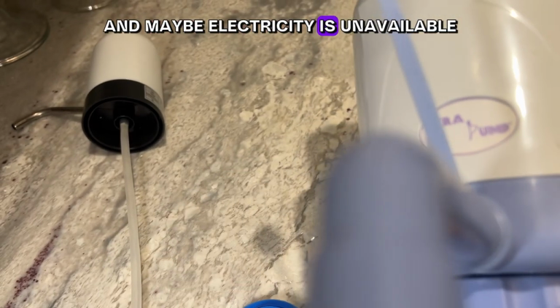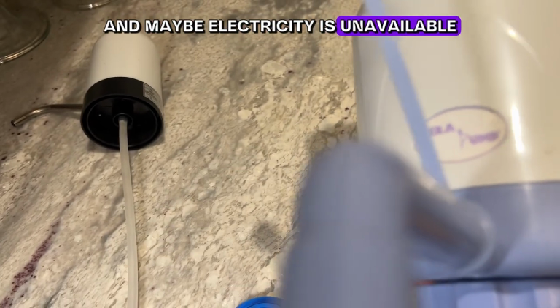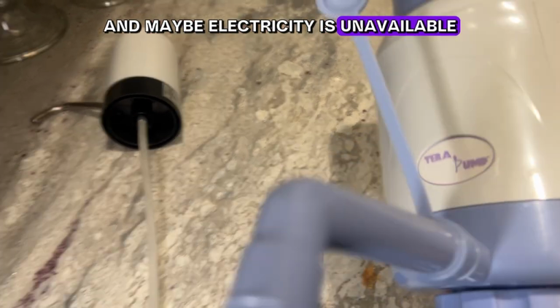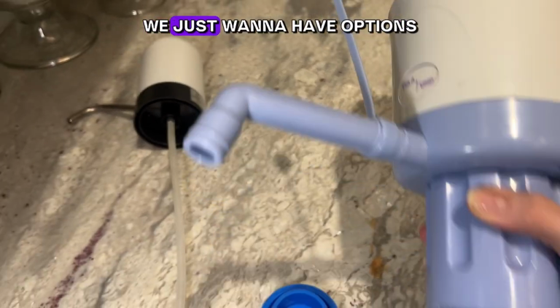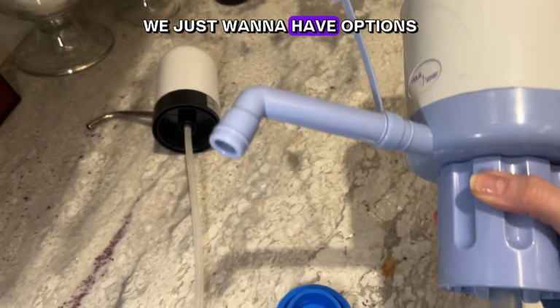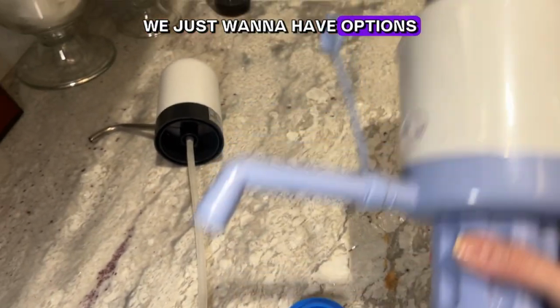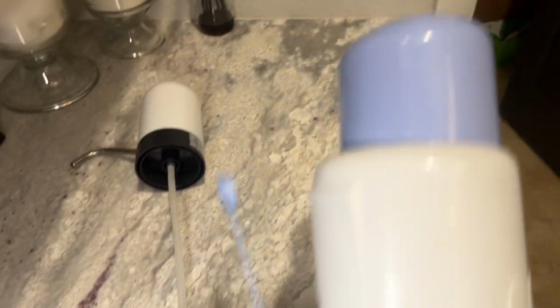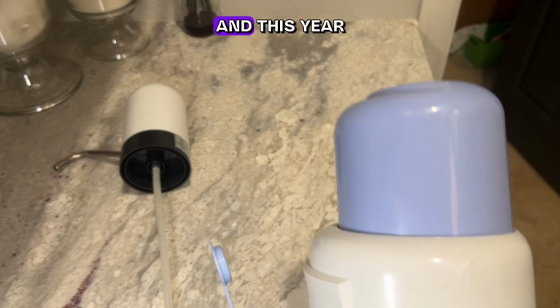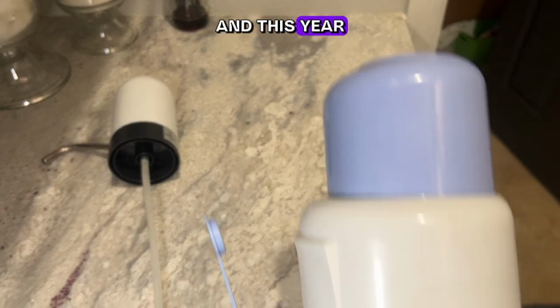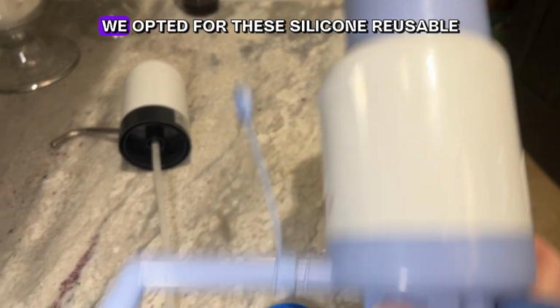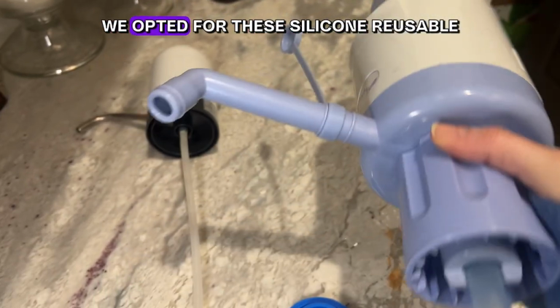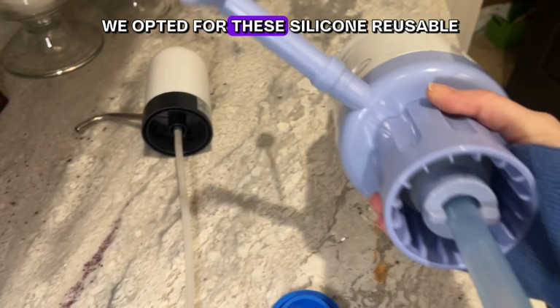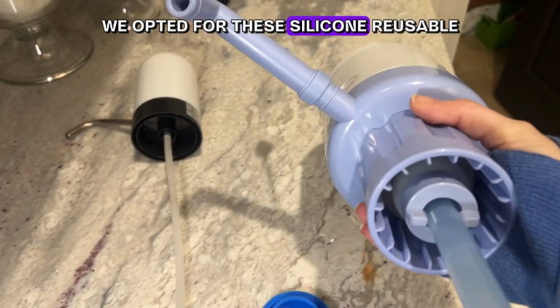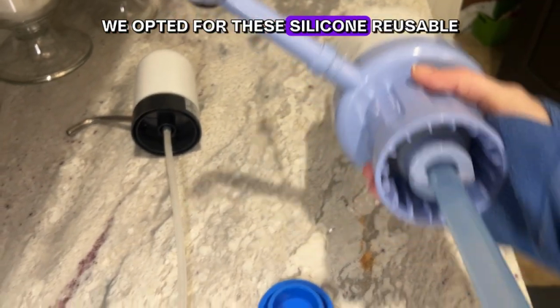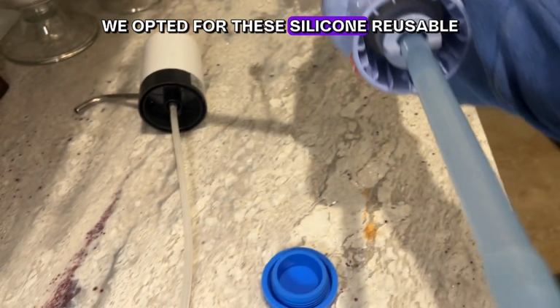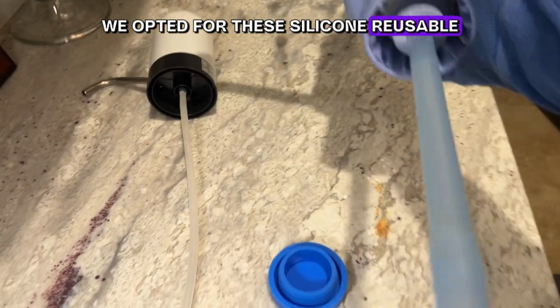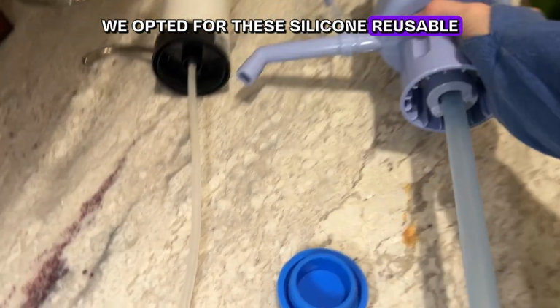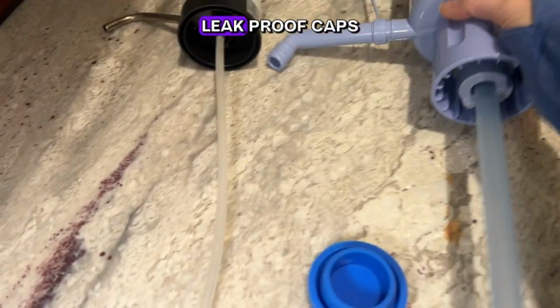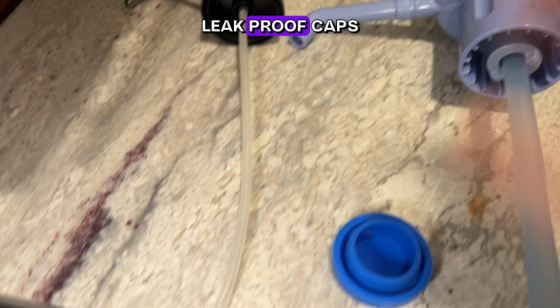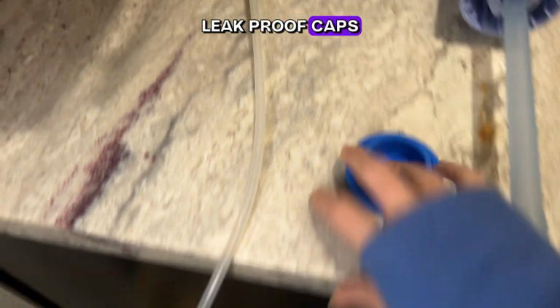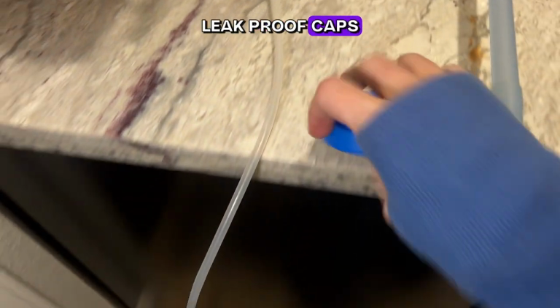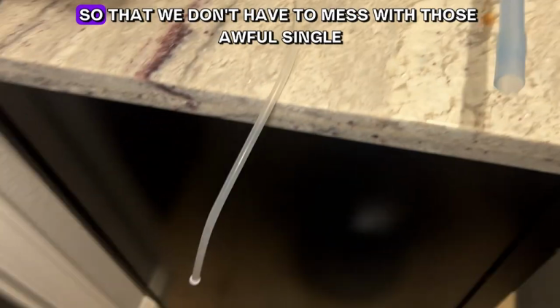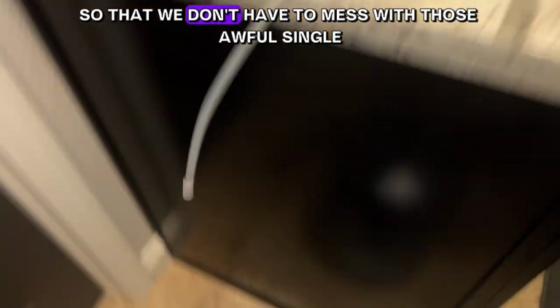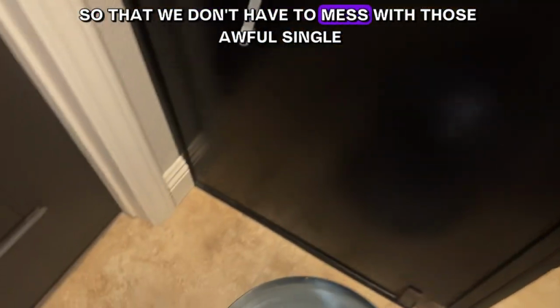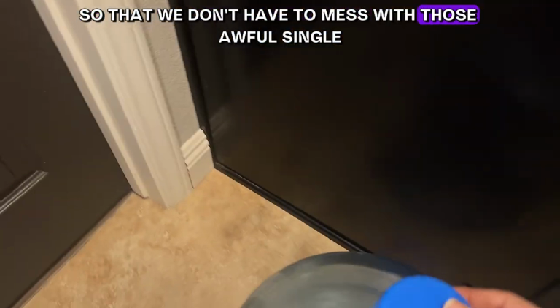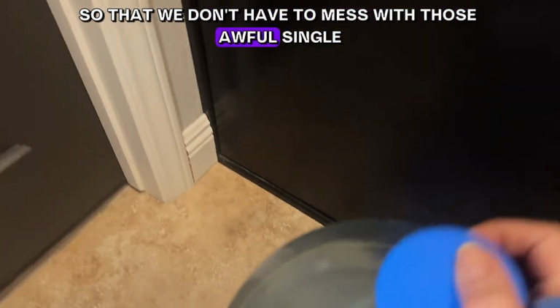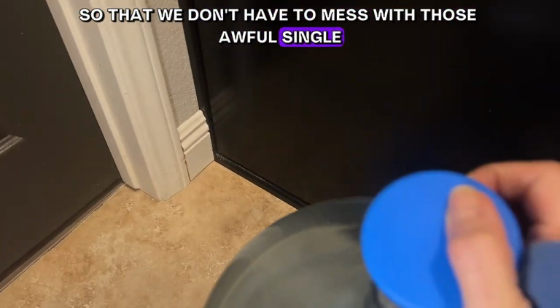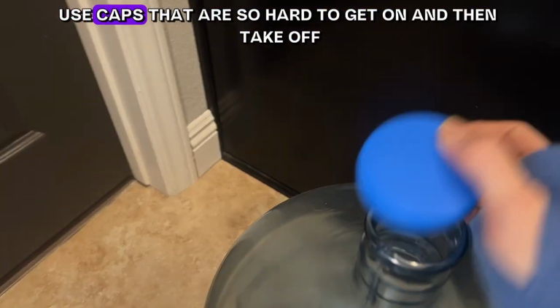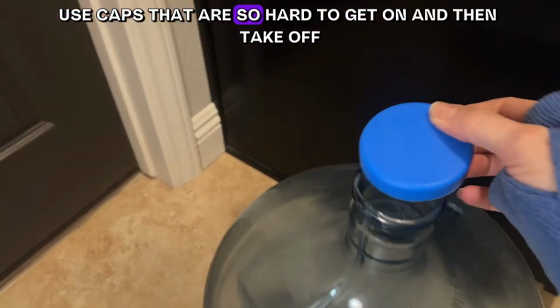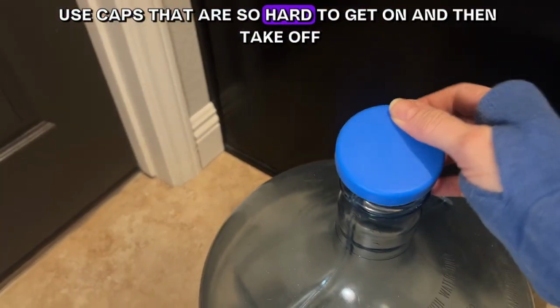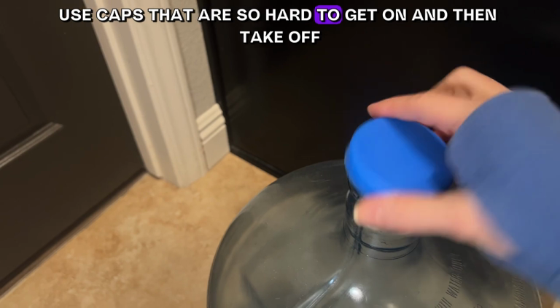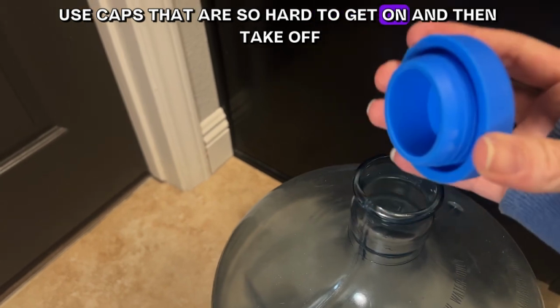This year we opted for these silicone reusable leak-proof caps so that we don't have to mess with those awful single-use caps that are so hard to get on and then take off.